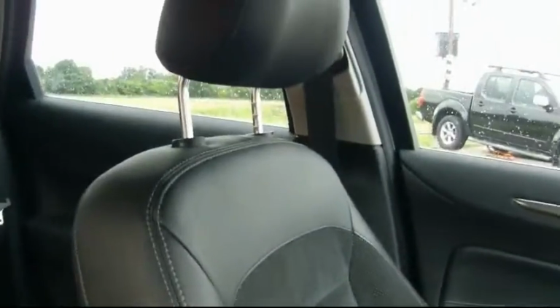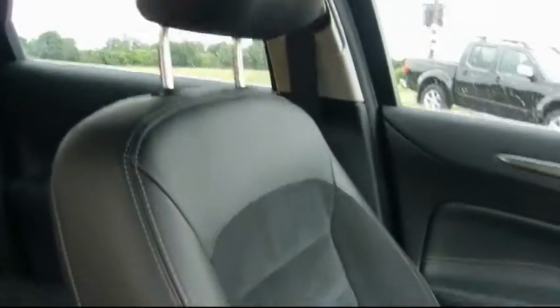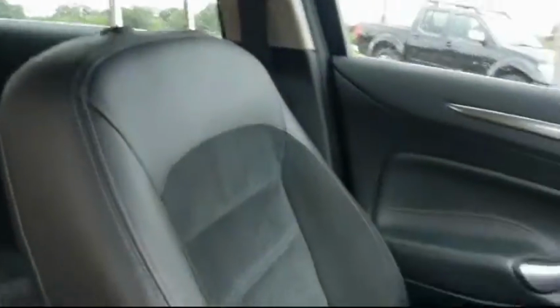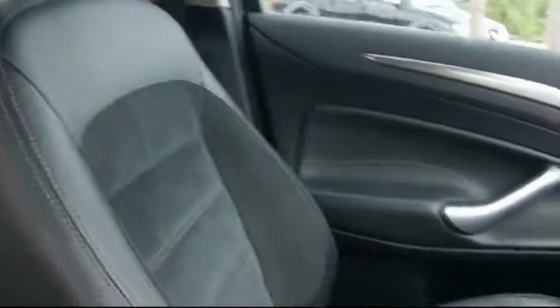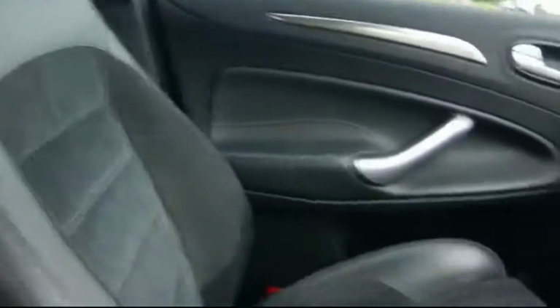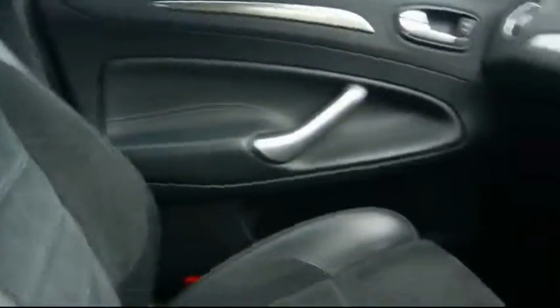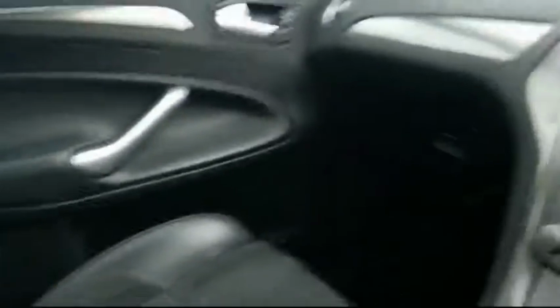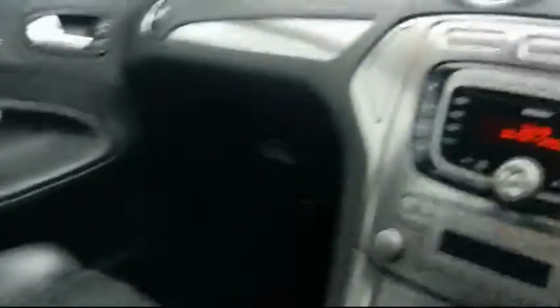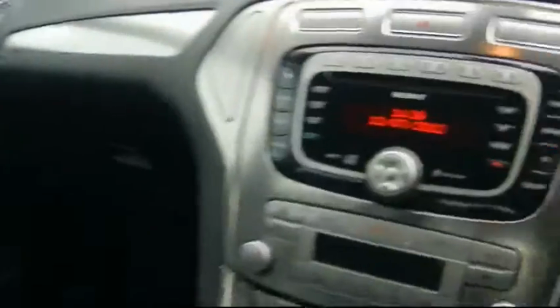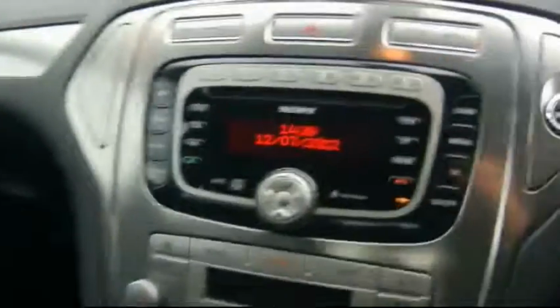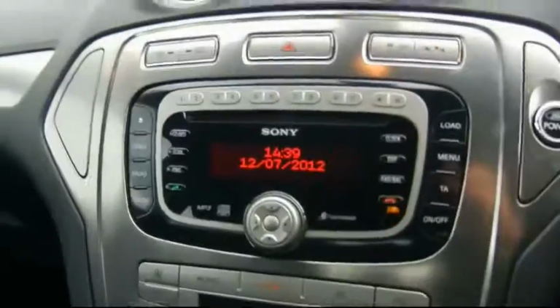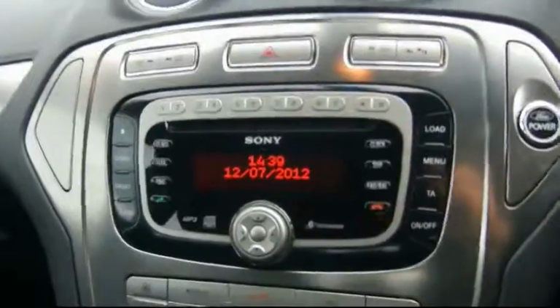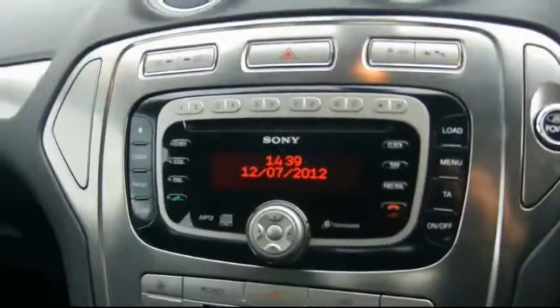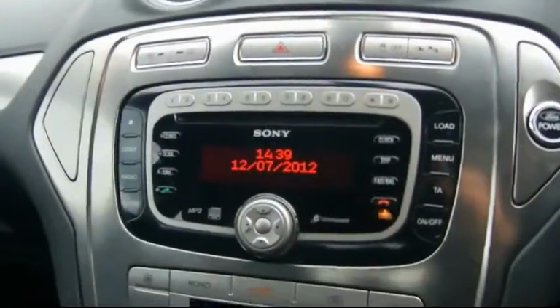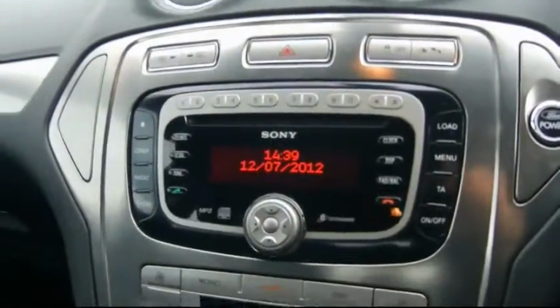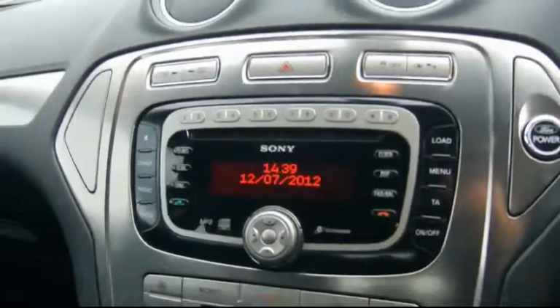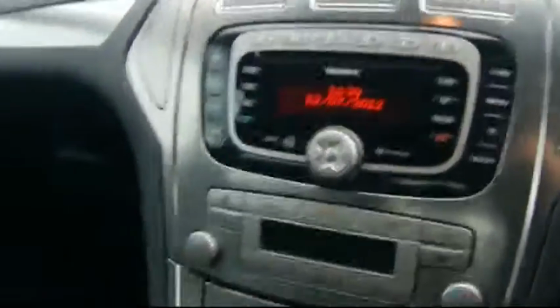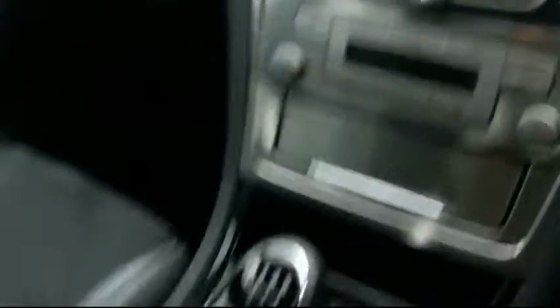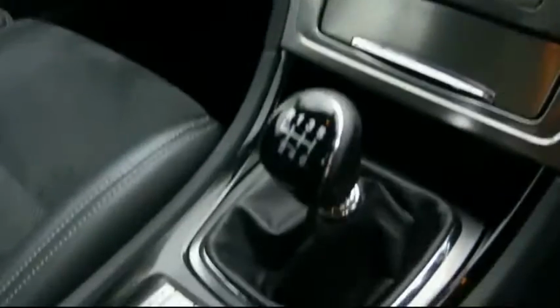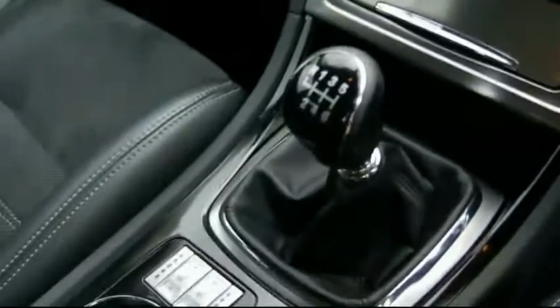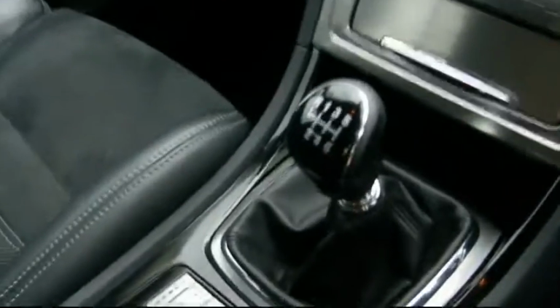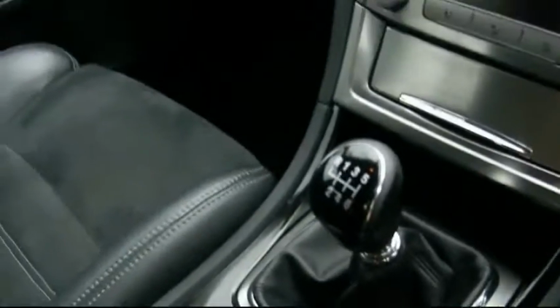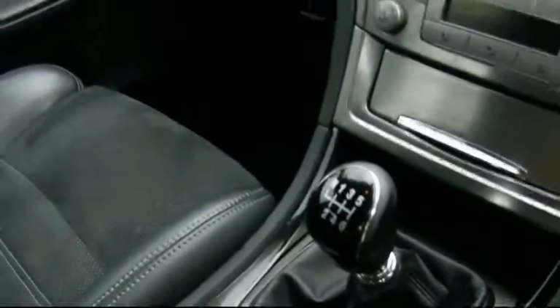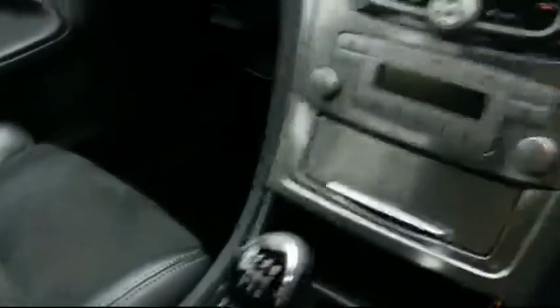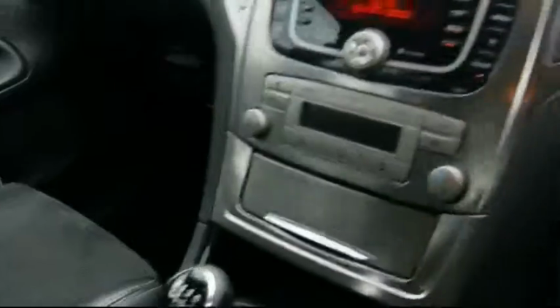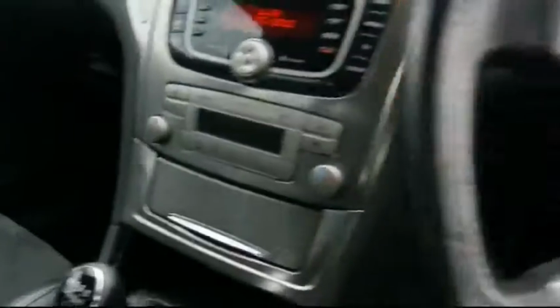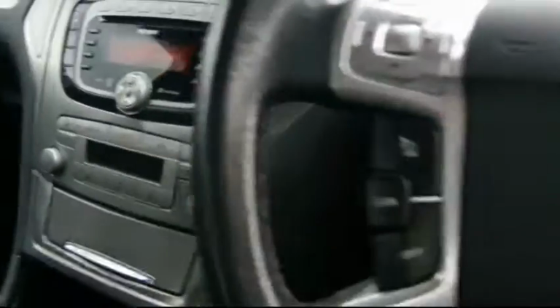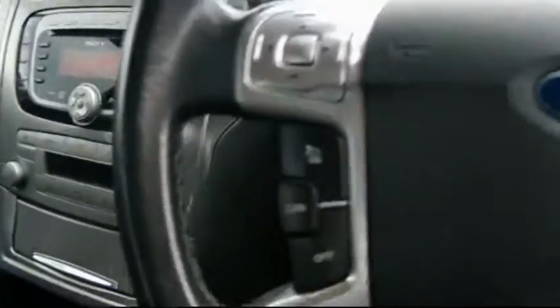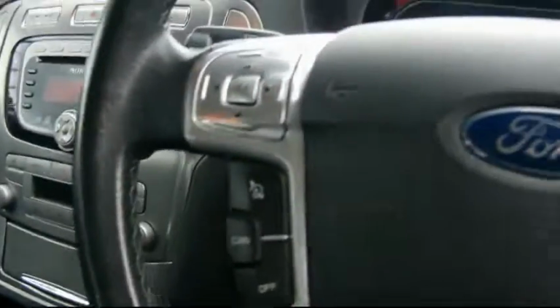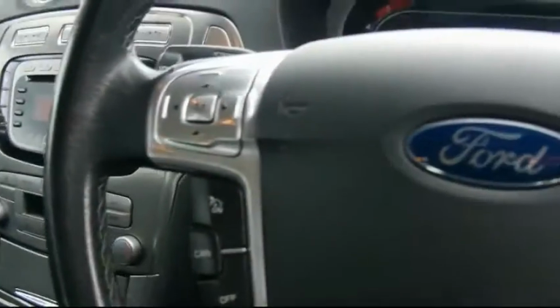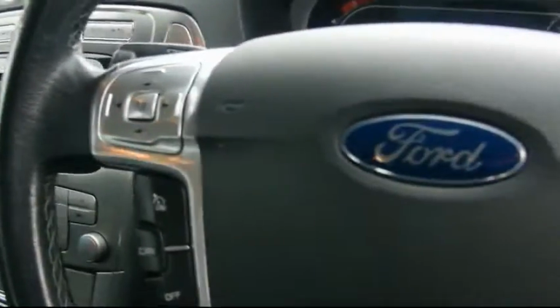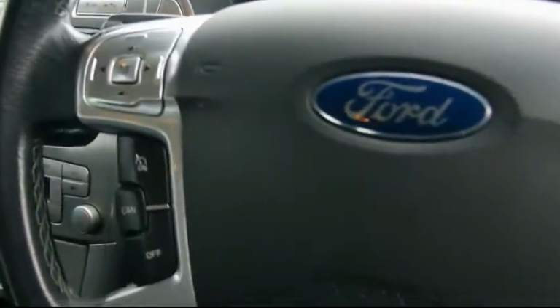It's also got a Sony stereo, which is MP3 compatible with a 6-disc changer, heated seats, and cruise control.